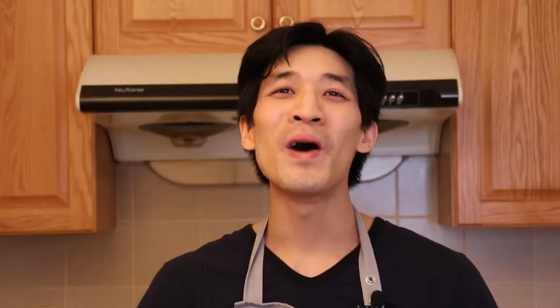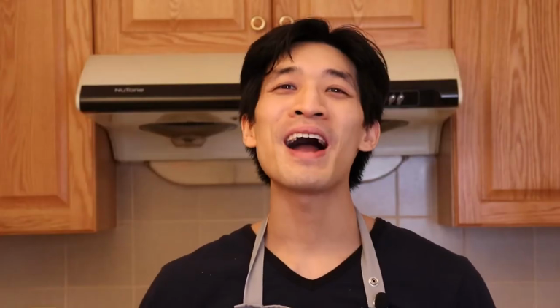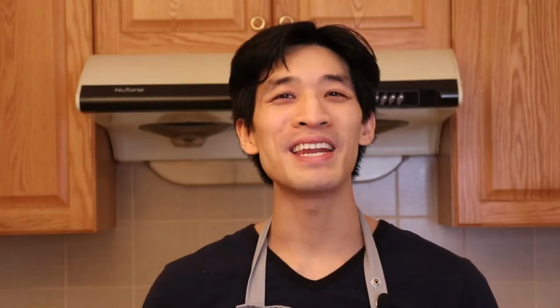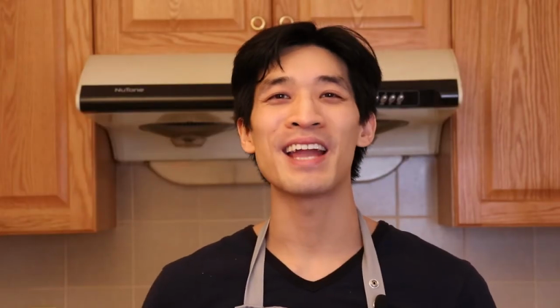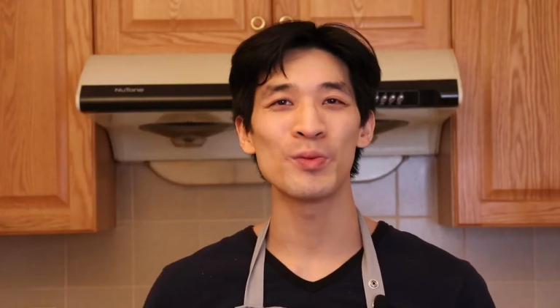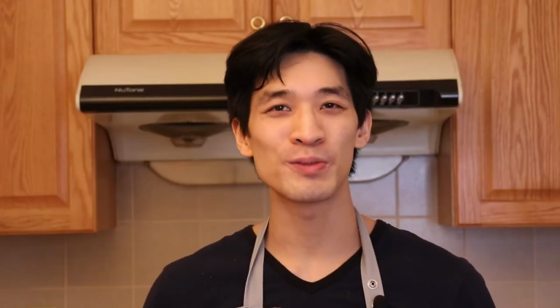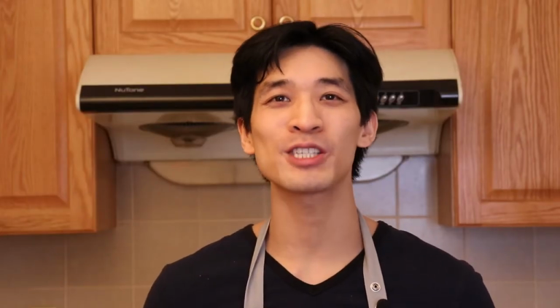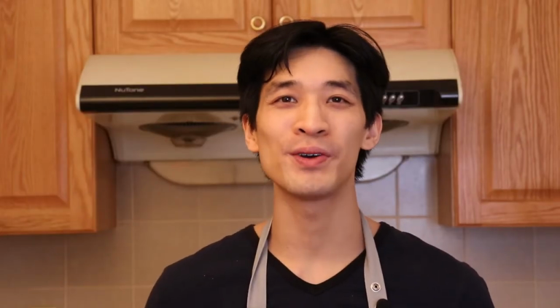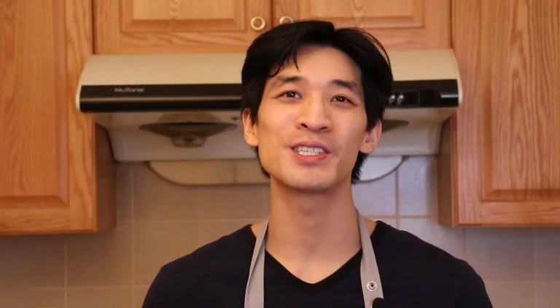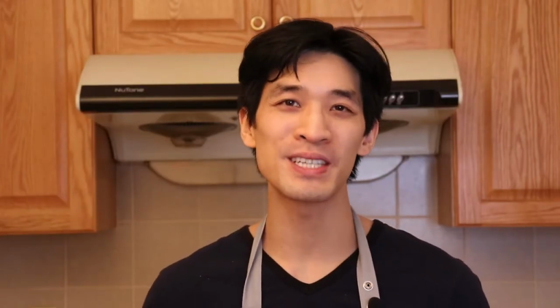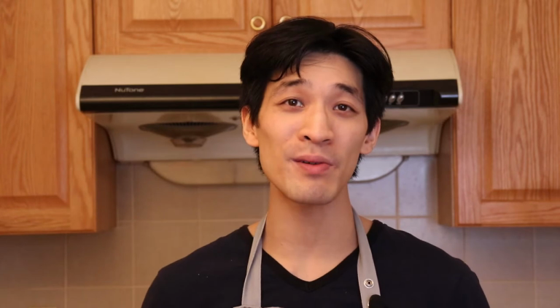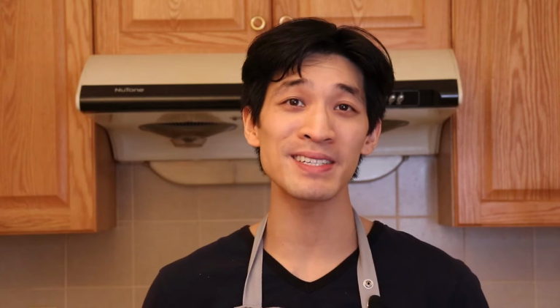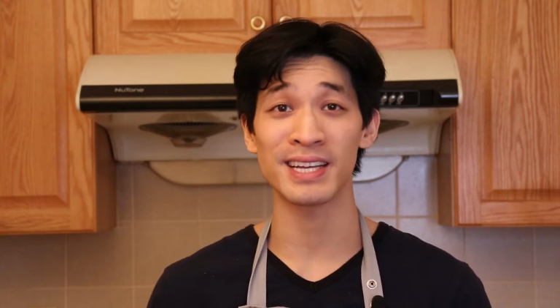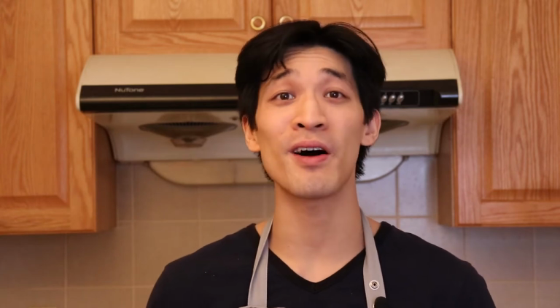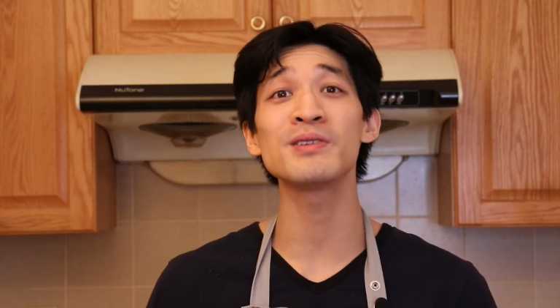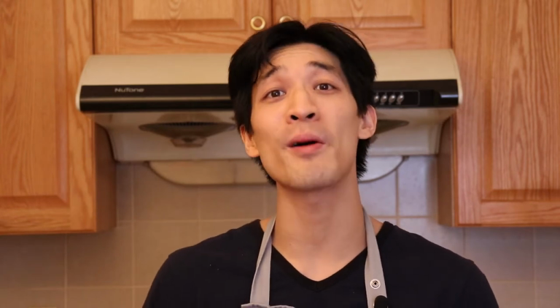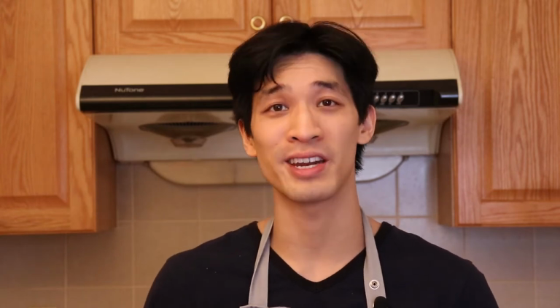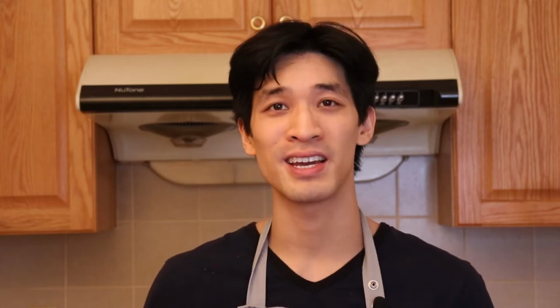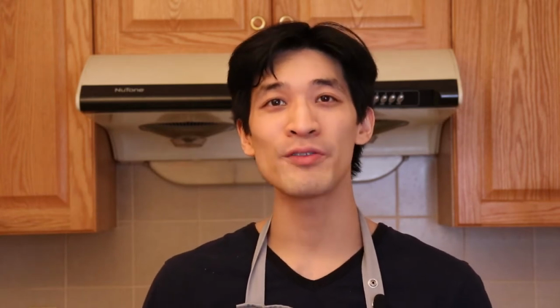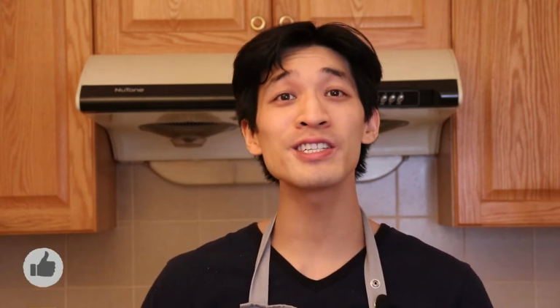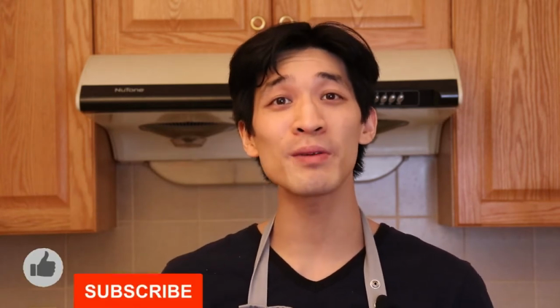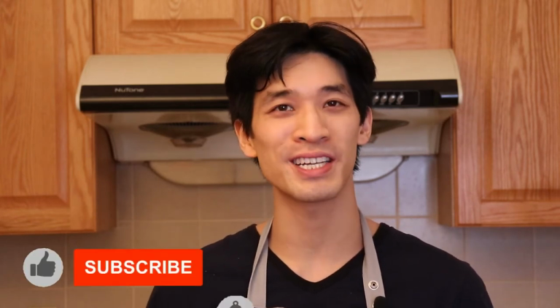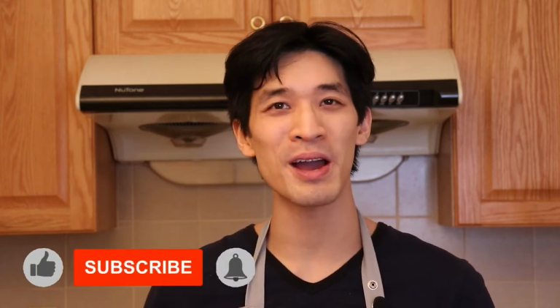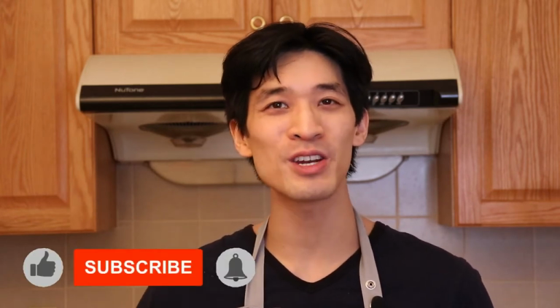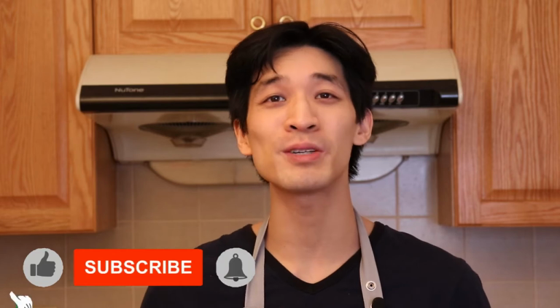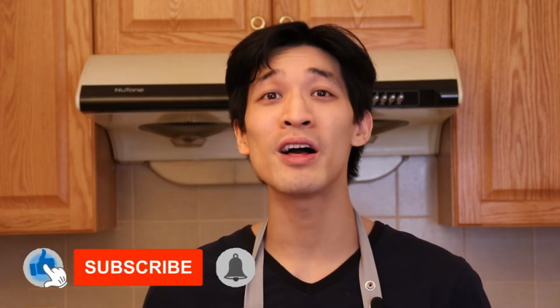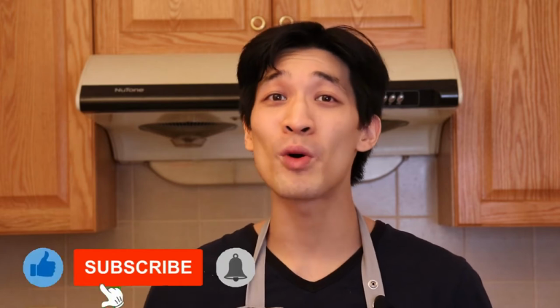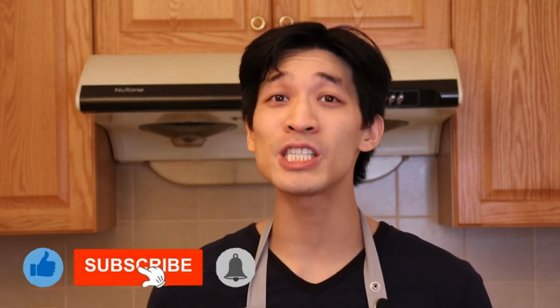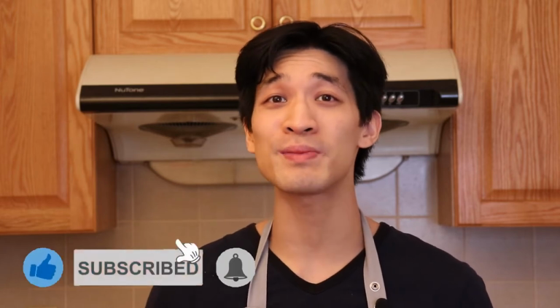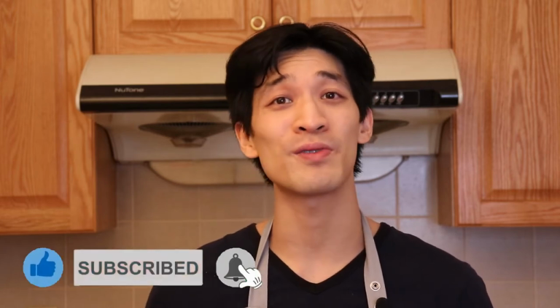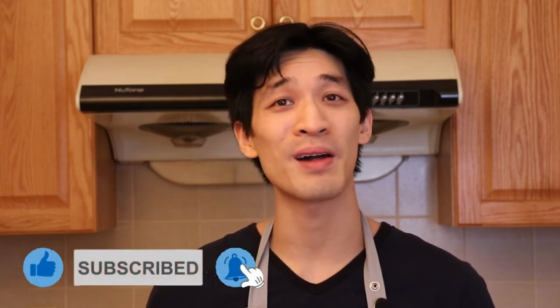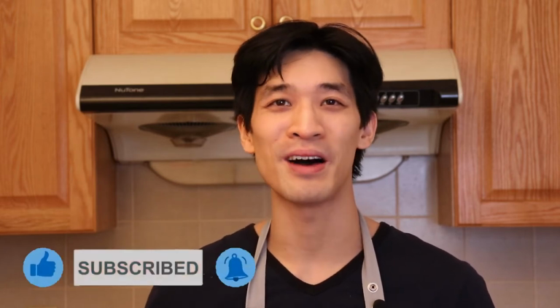Welcome back, my name is Daniel, a home cook who's passionate about food, here to show you simplified recipes that are easy to follow using common ingredients. If you're new to this channel, be sure to hit subscribe and the notification bell for more delicious recipes that your friends and family will love.